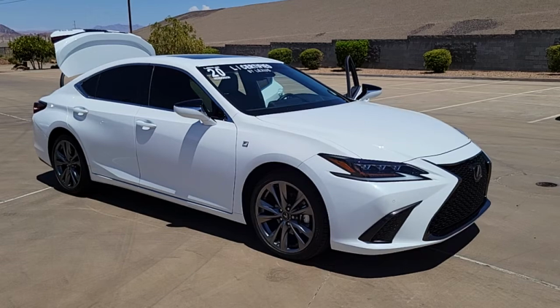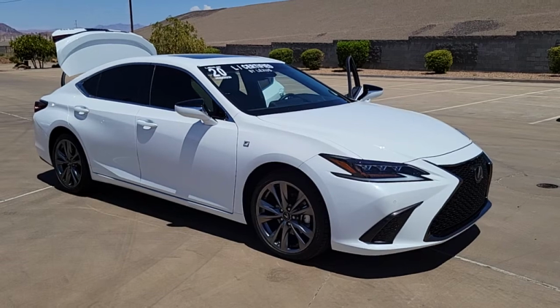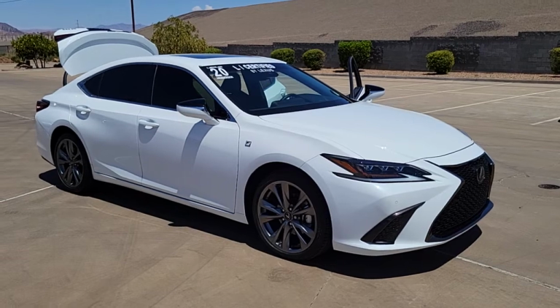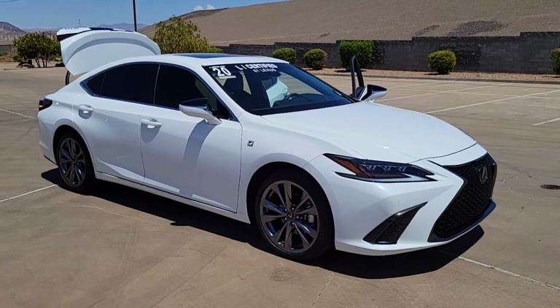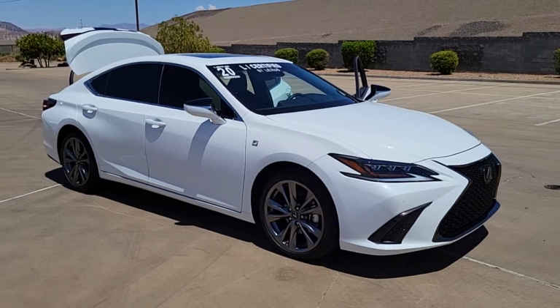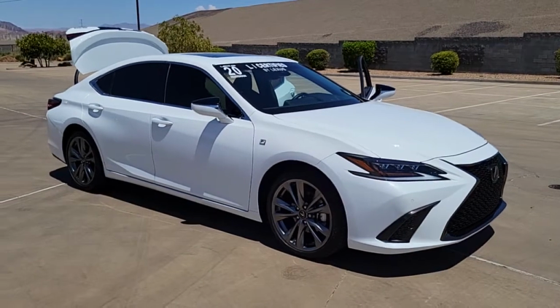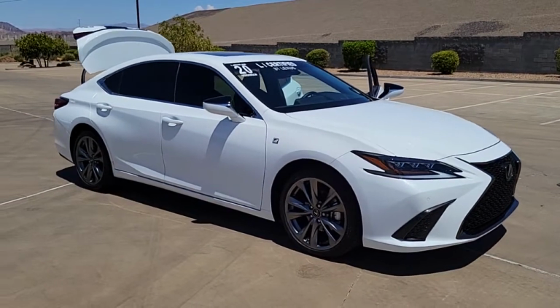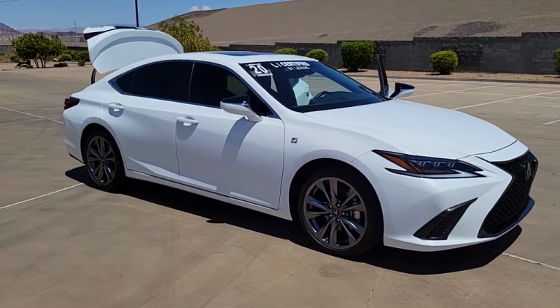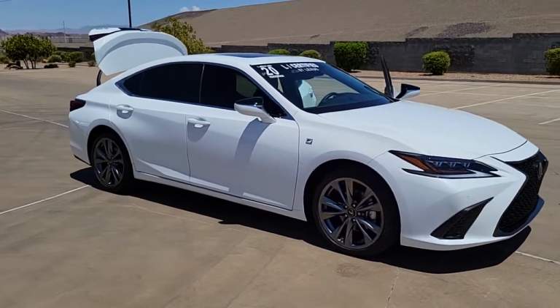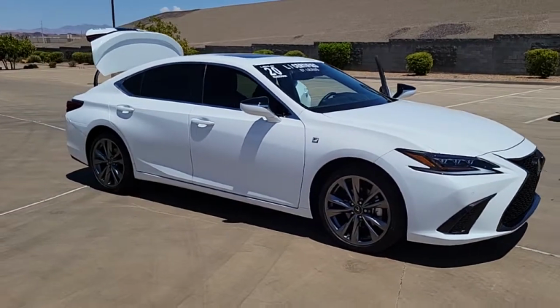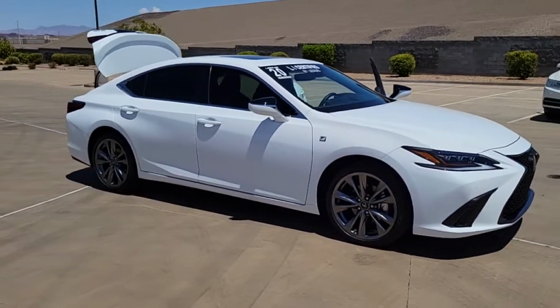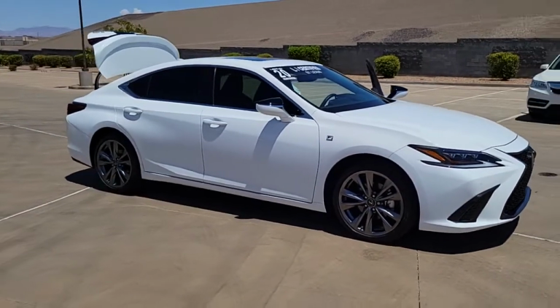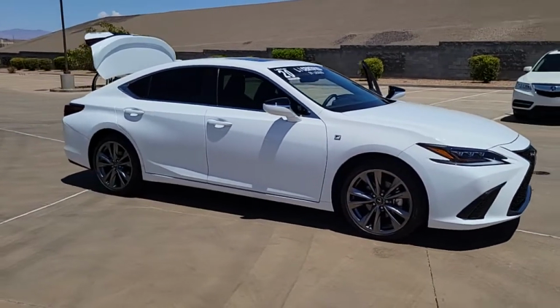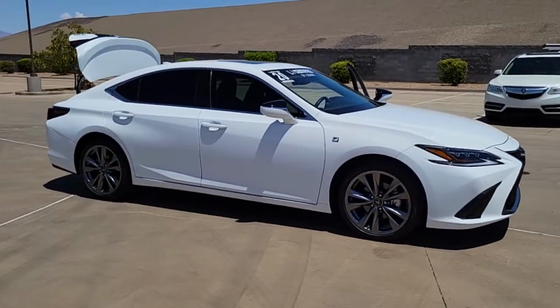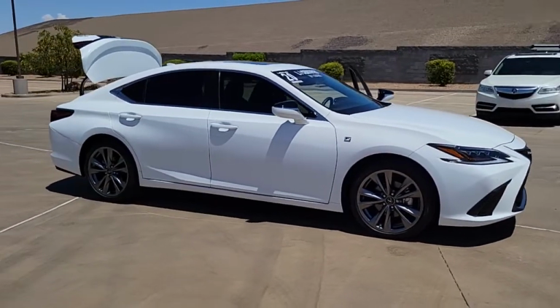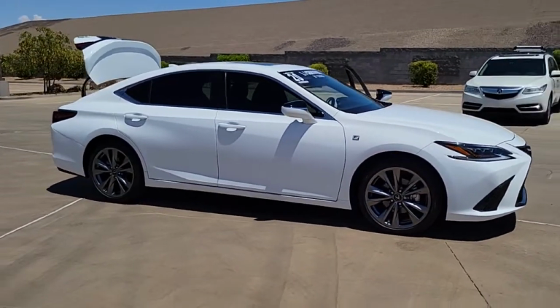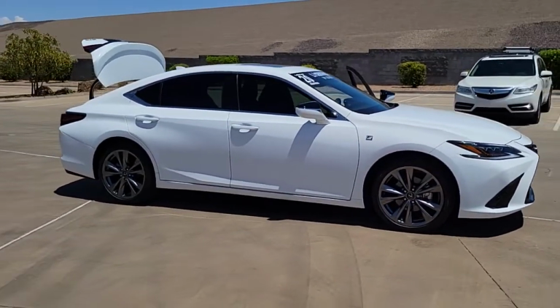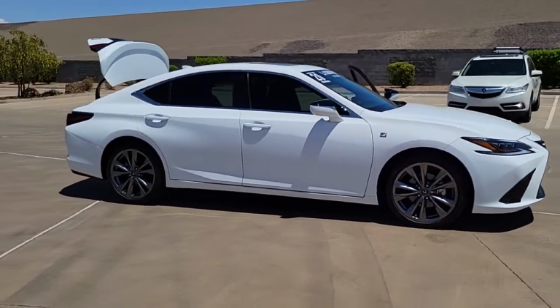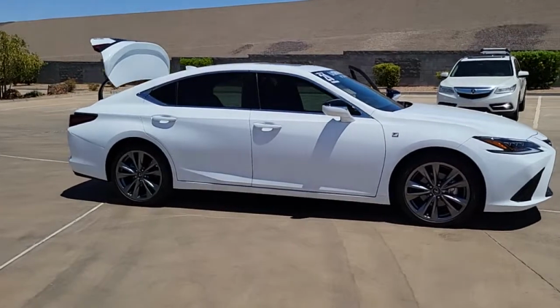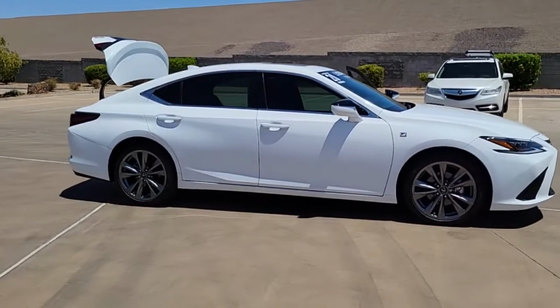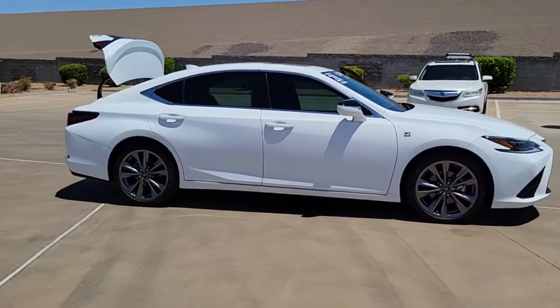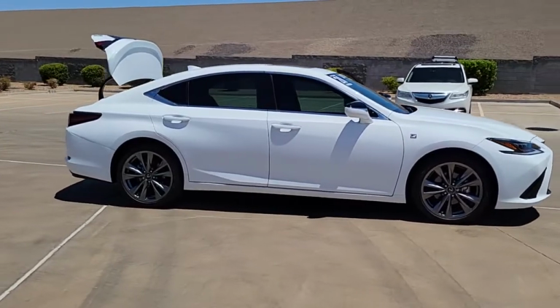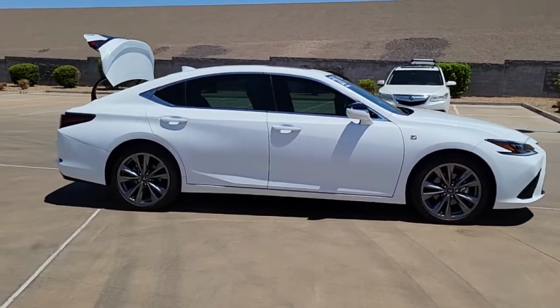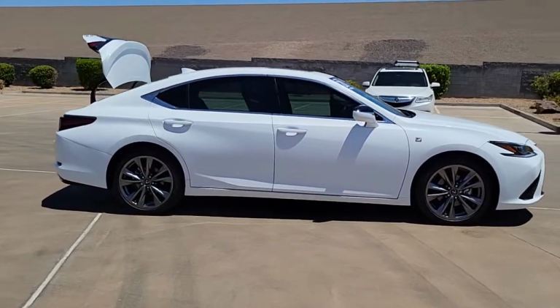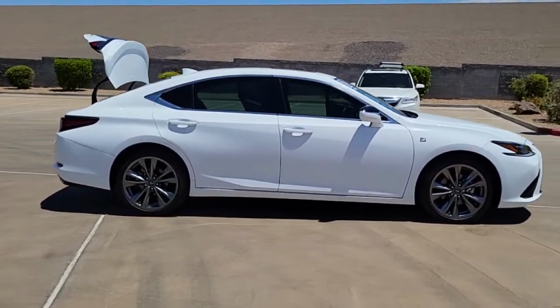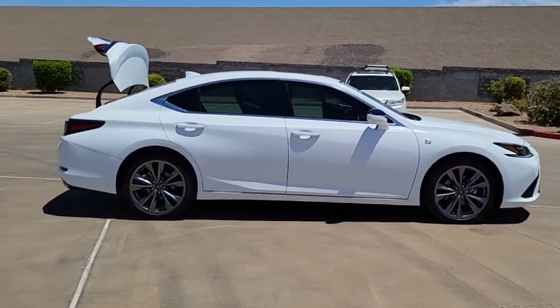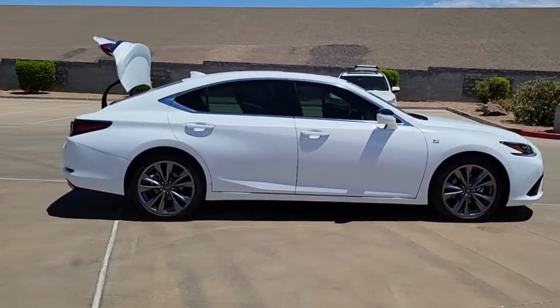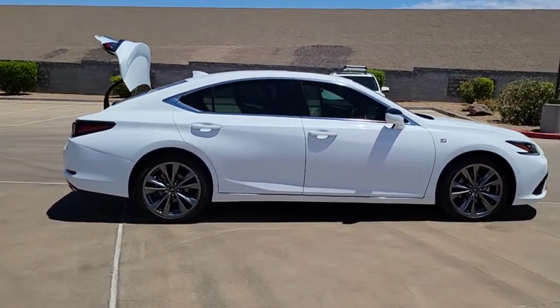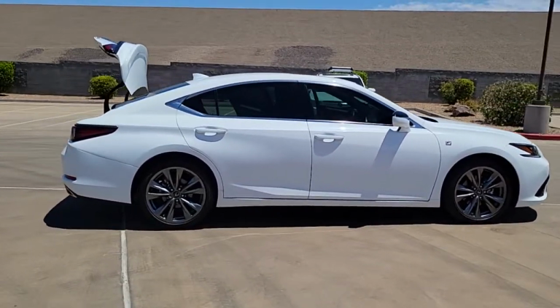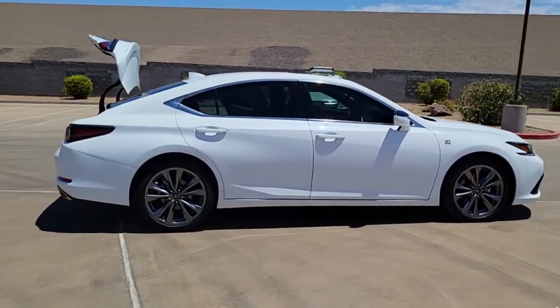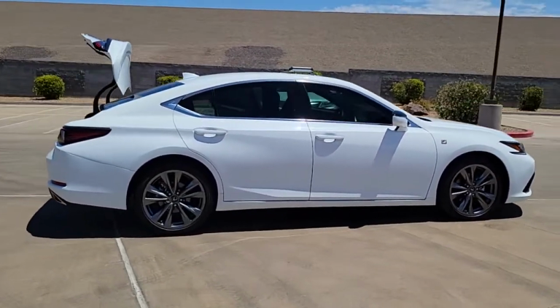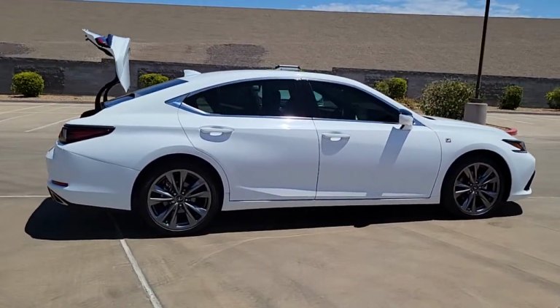Can you see yourself in the 2020 Lexus ES? With less than 10,000 miles on the odometer, this vehicle provides excellent value.